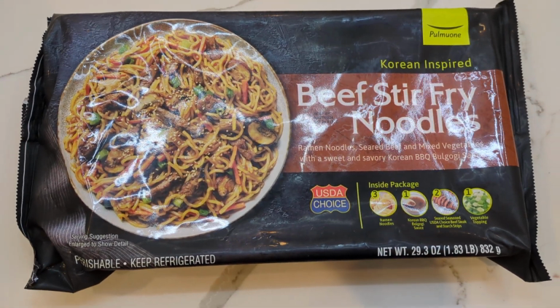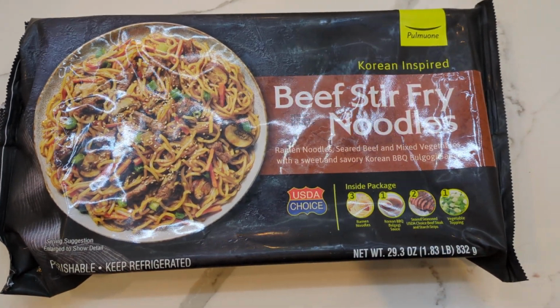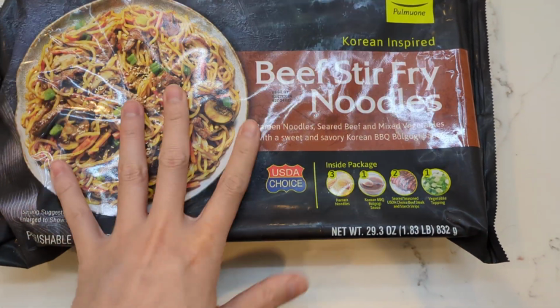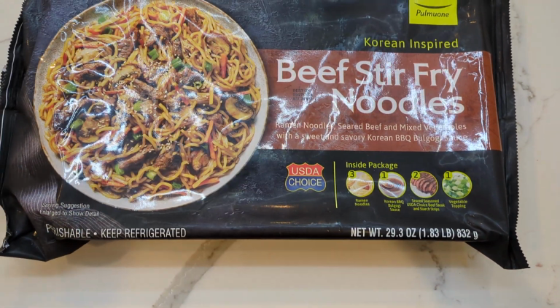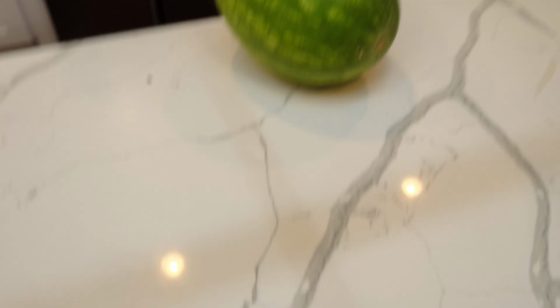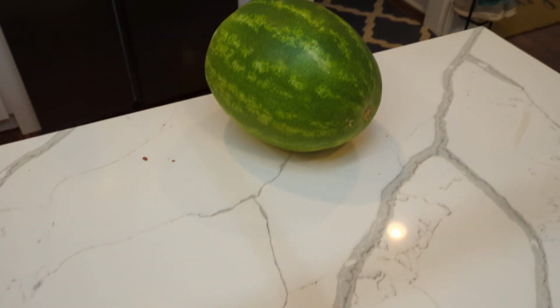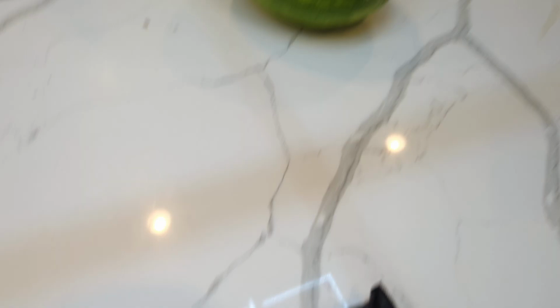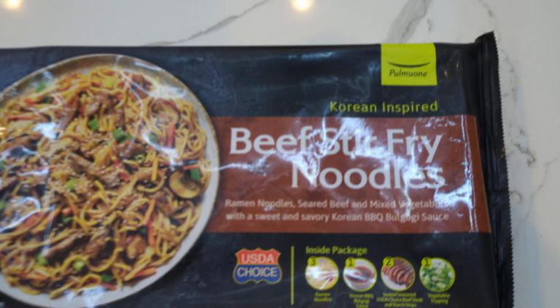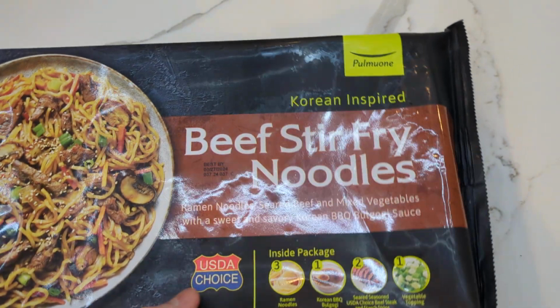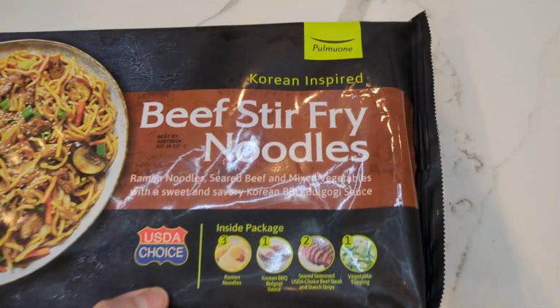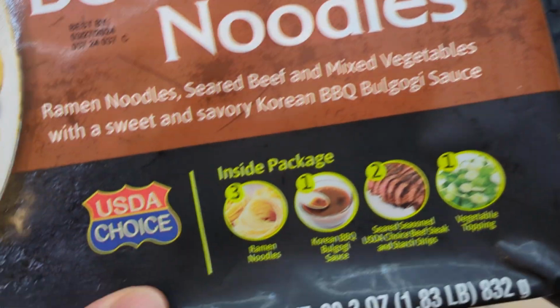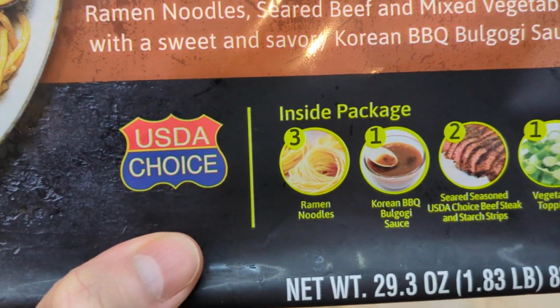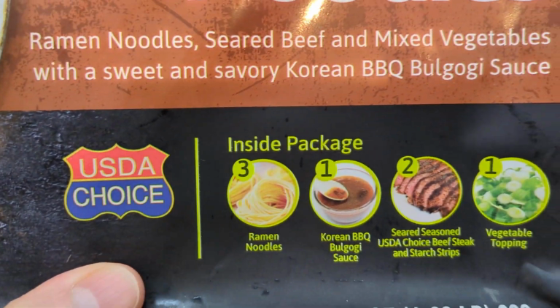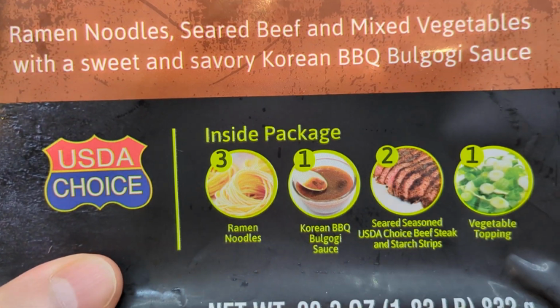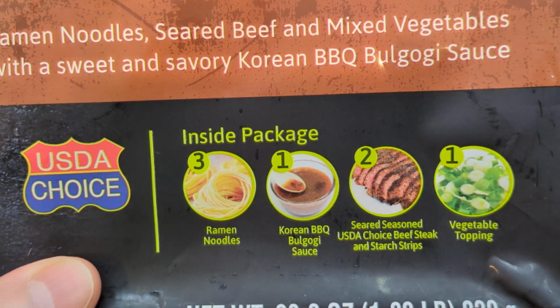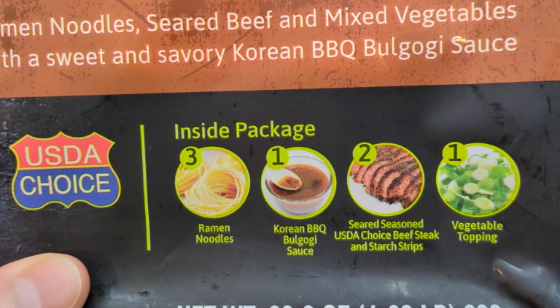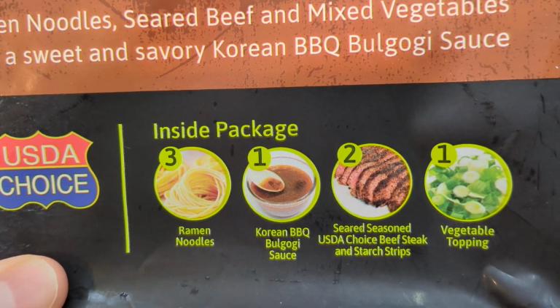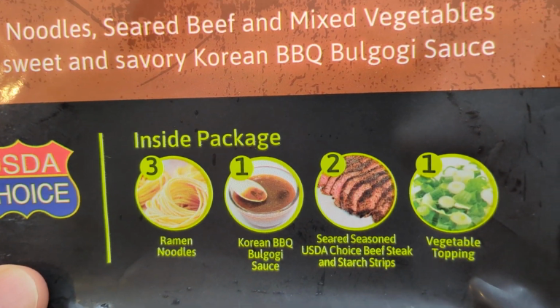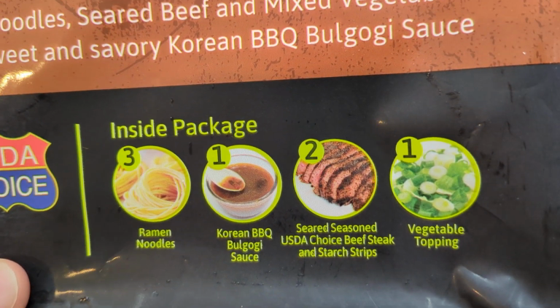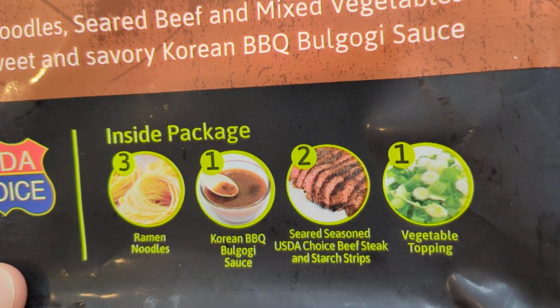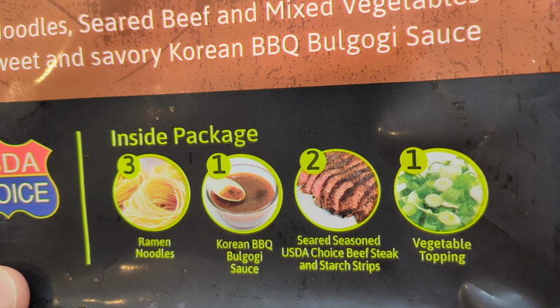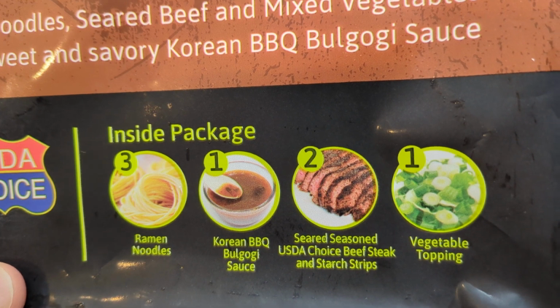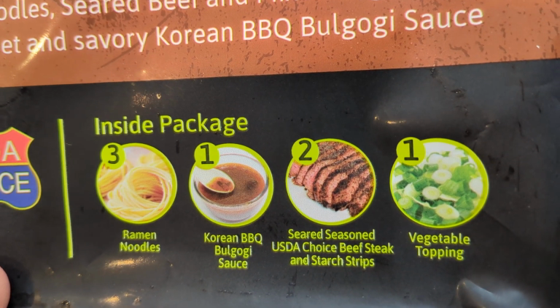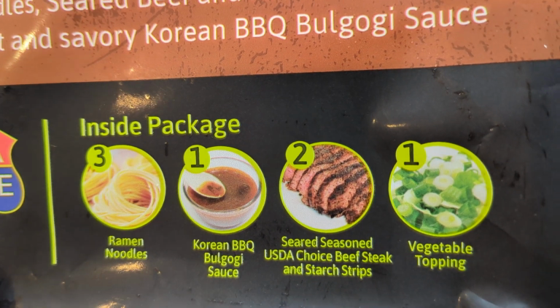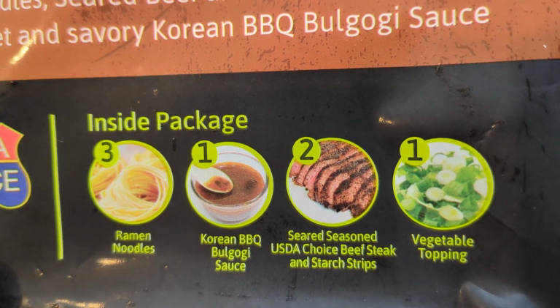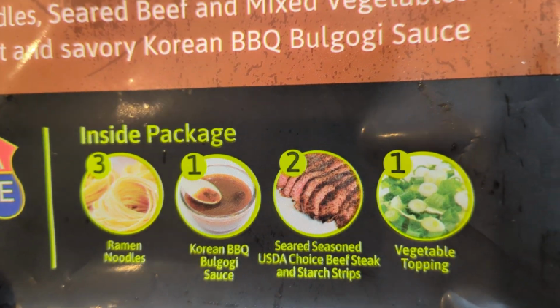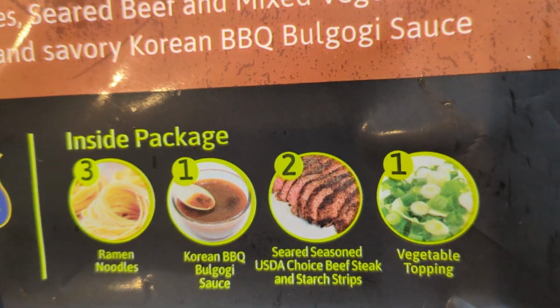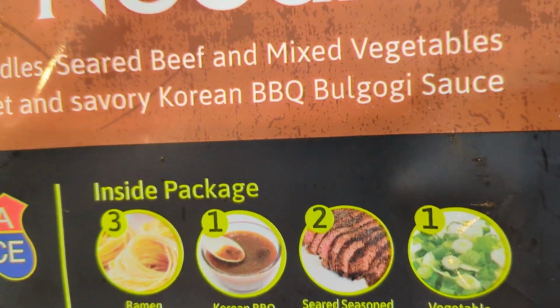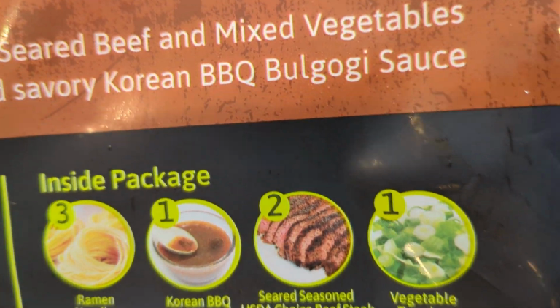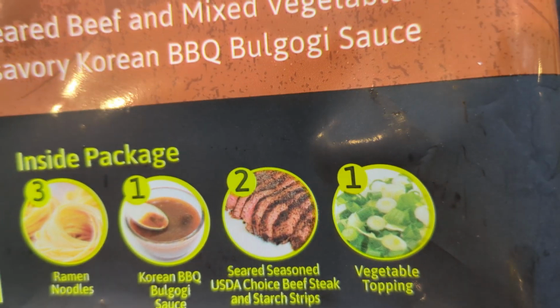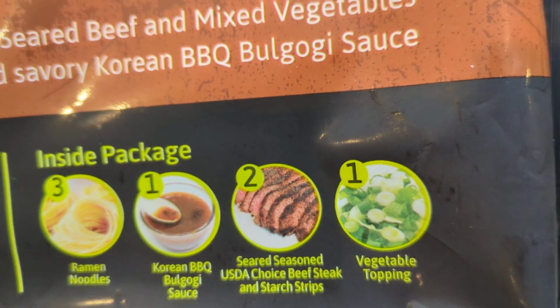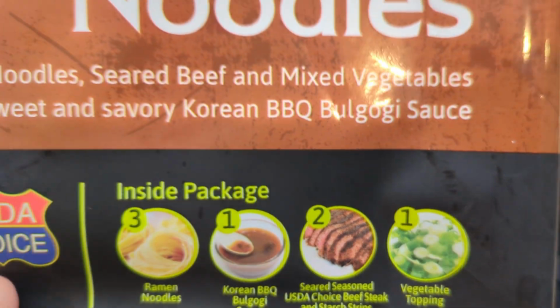So this video is going to be over this product. It contains ramen noodles, bulgogi sauce, seared seasoned USDA choice beef steak and starch strips, and some vegetable topping.